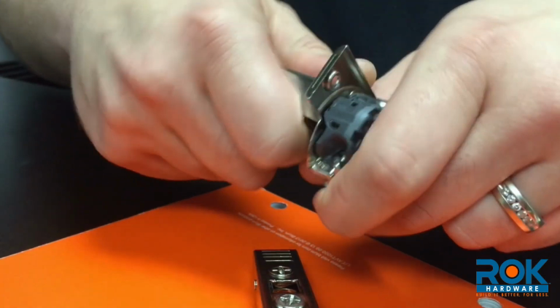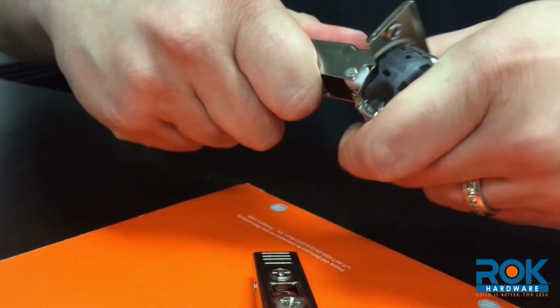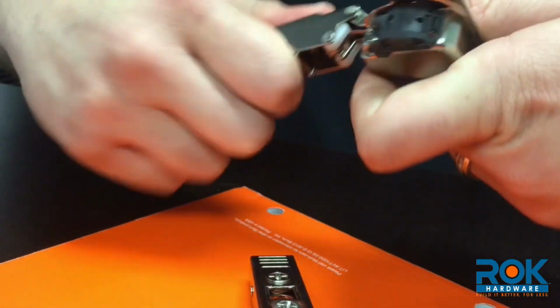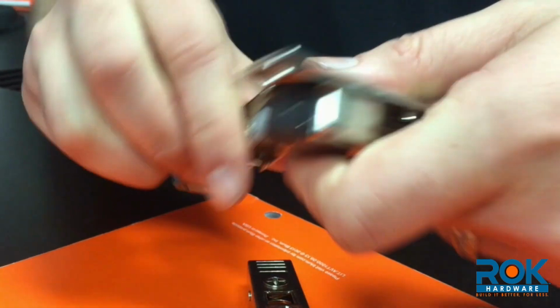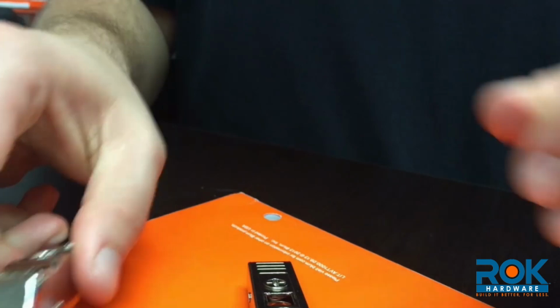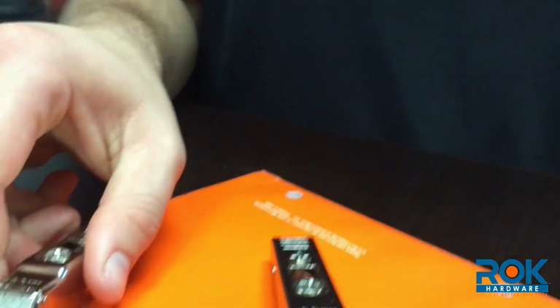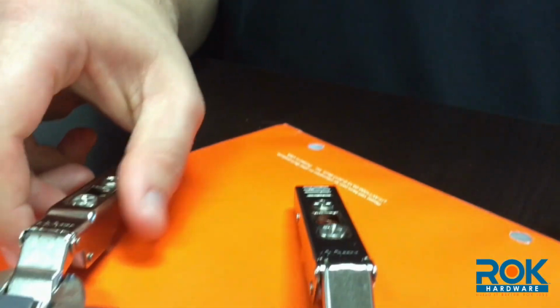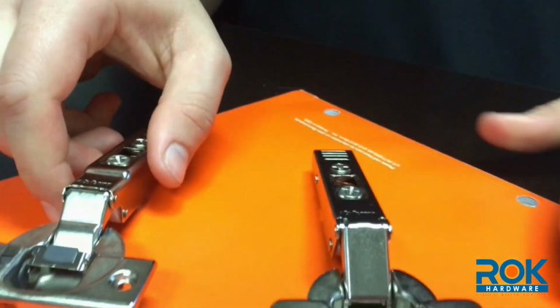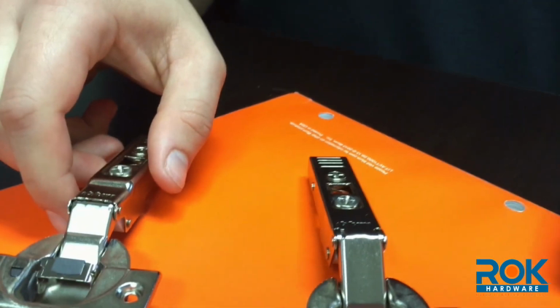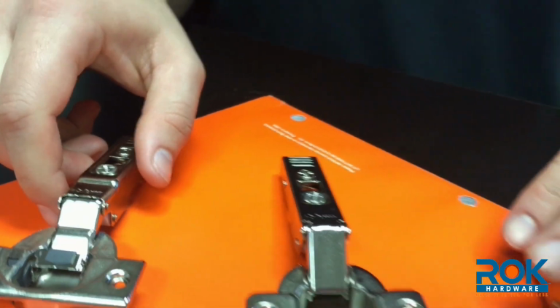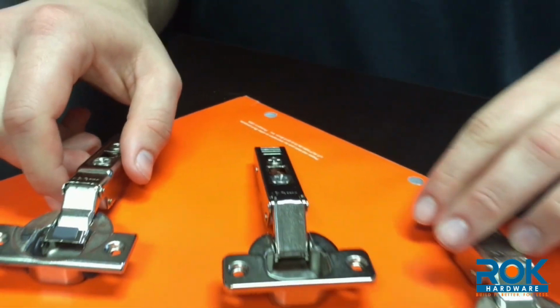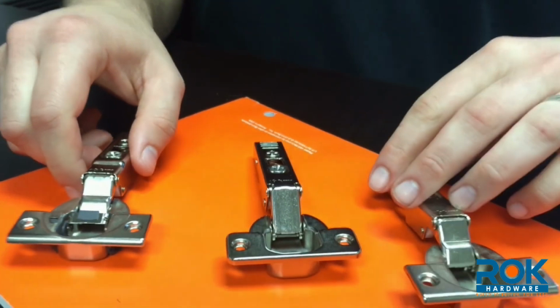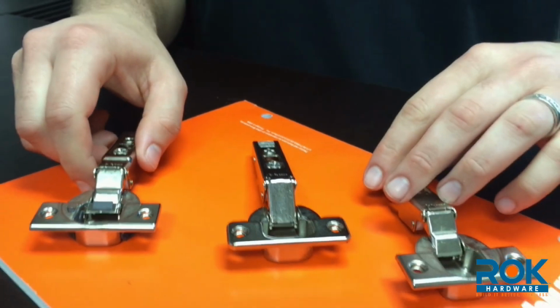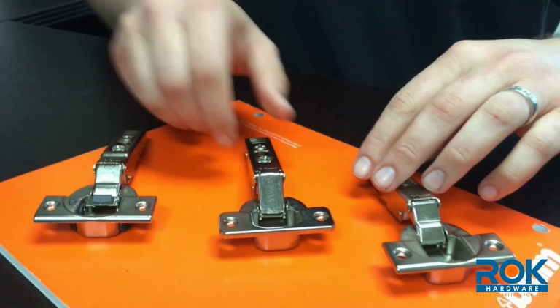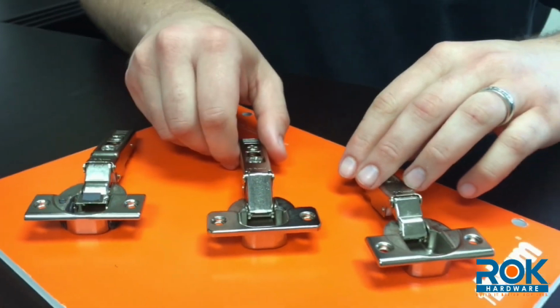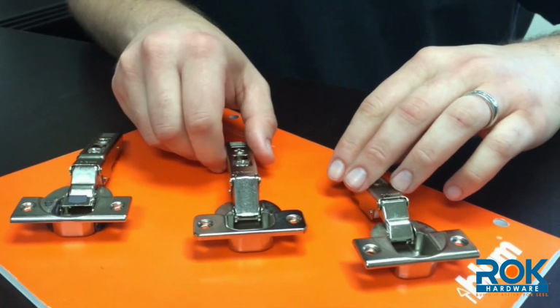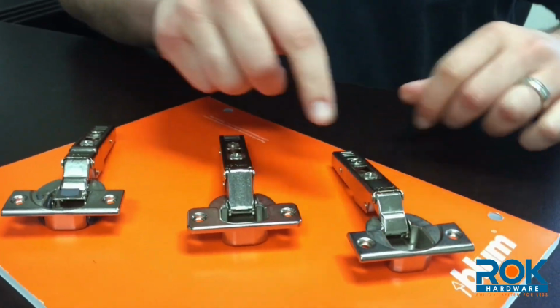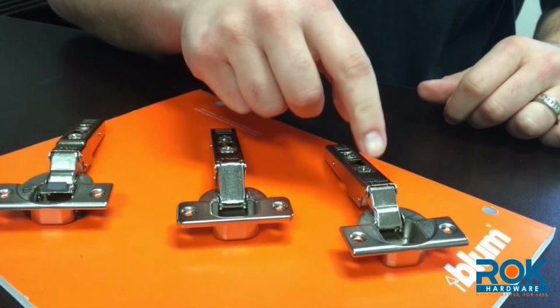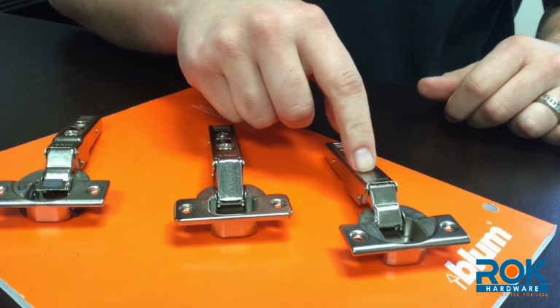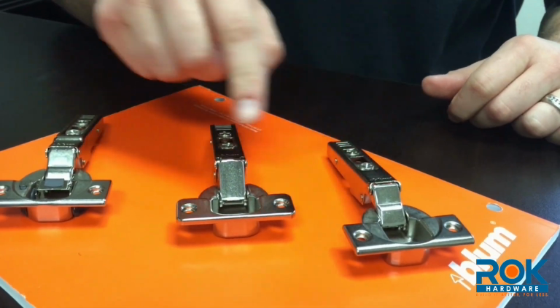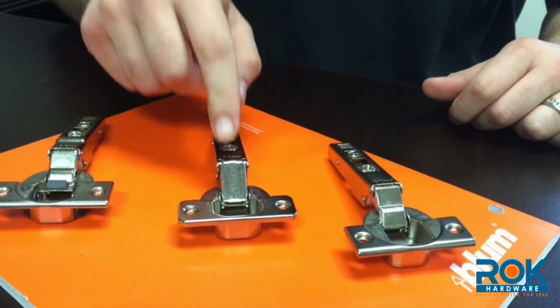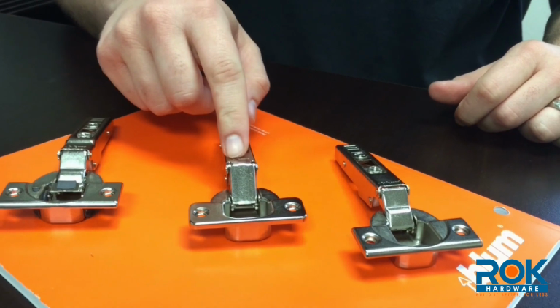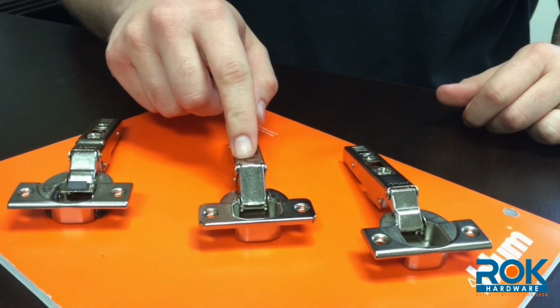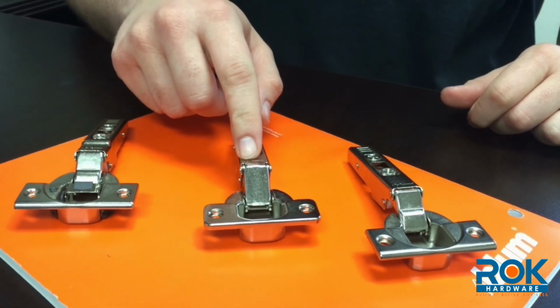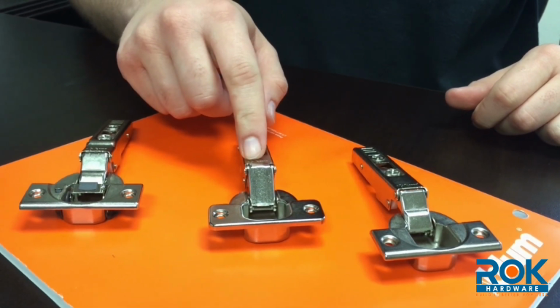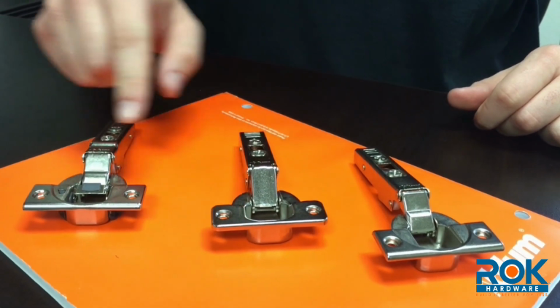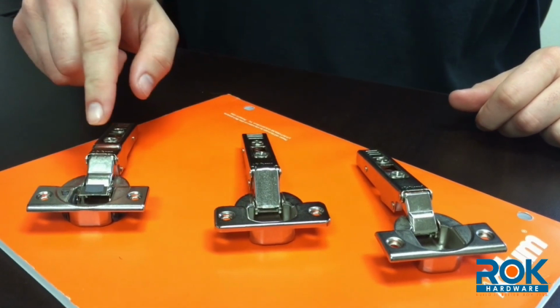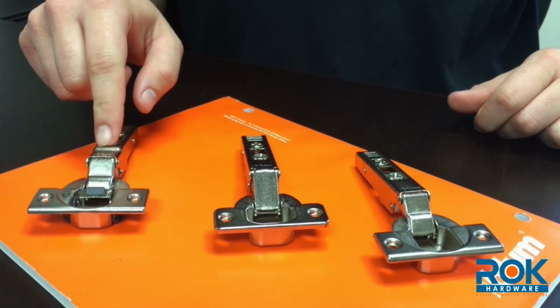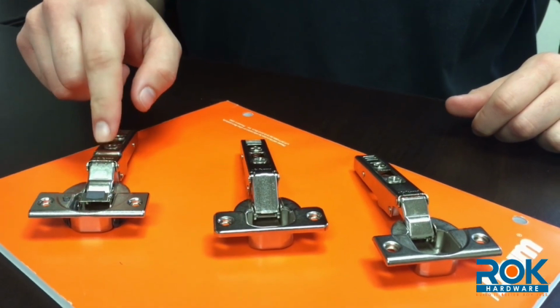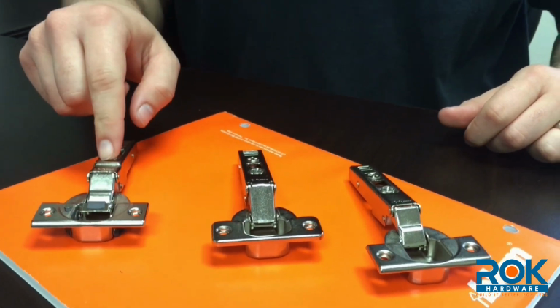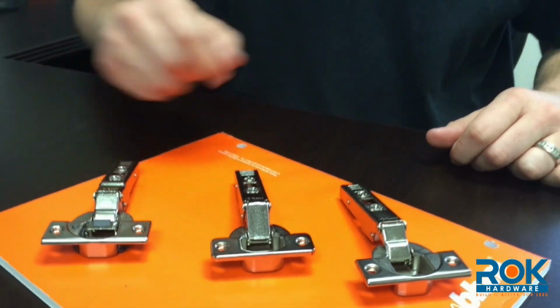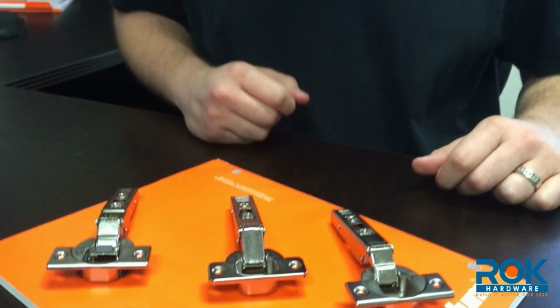Again, that is the difference between free swinging, self closing, and soft closing hinges.